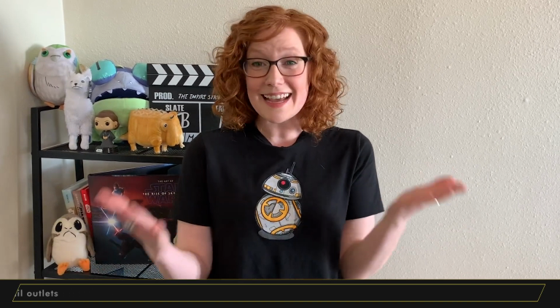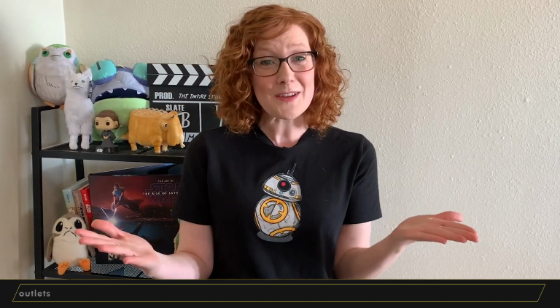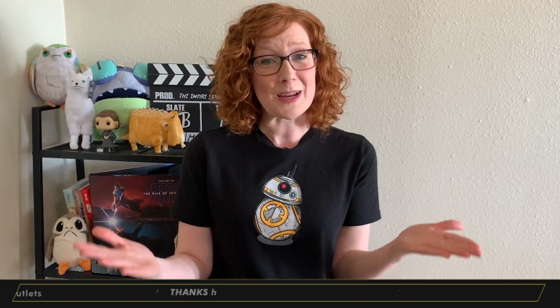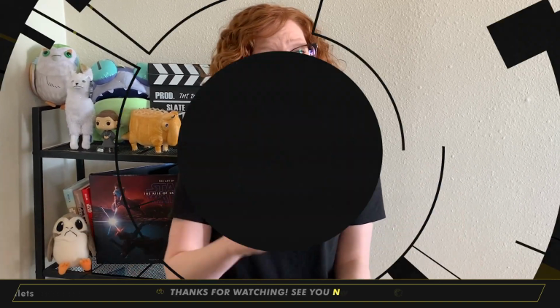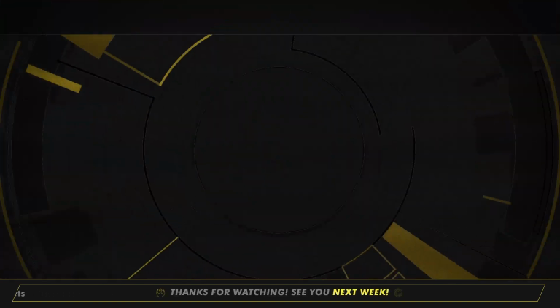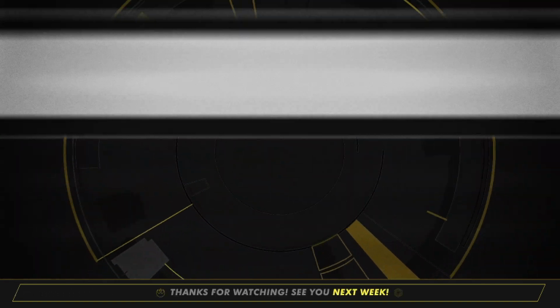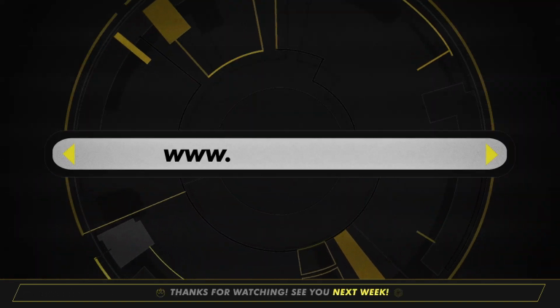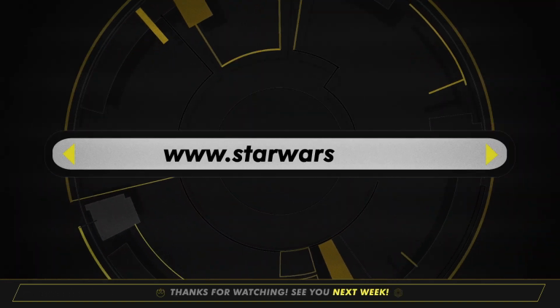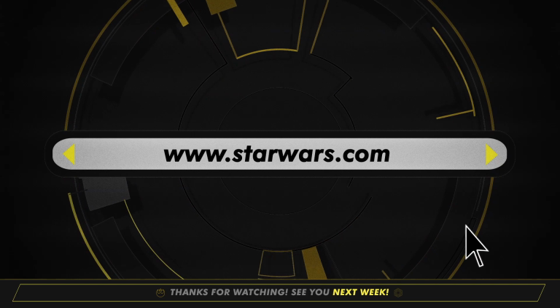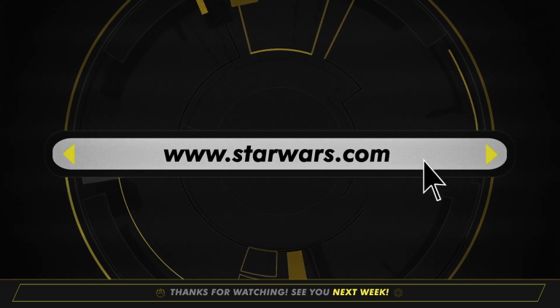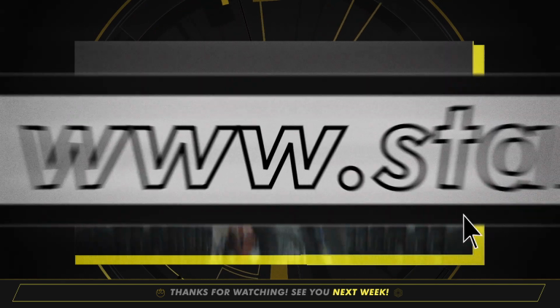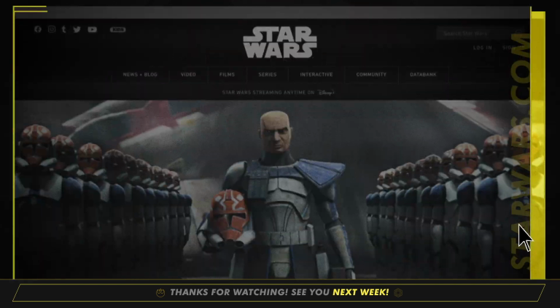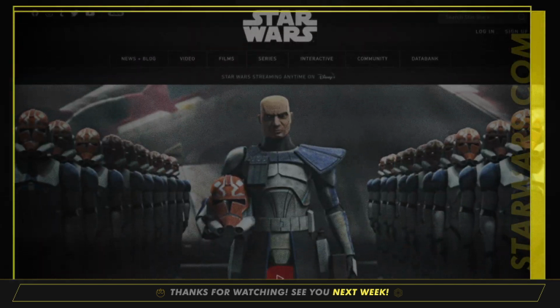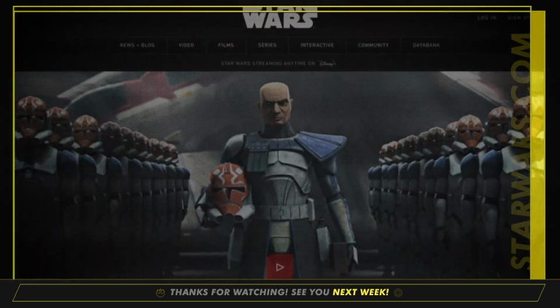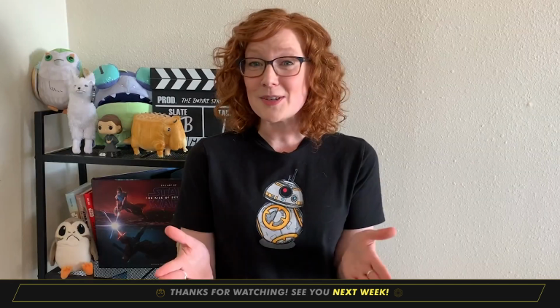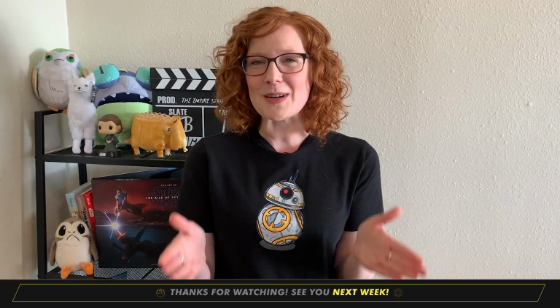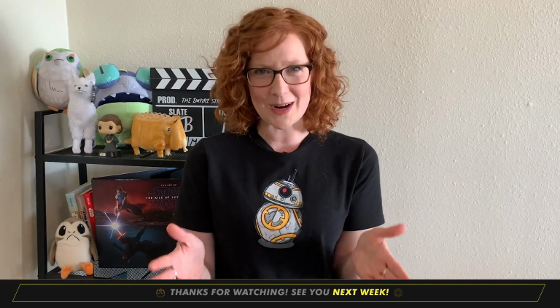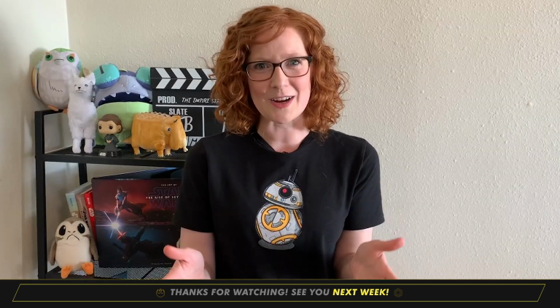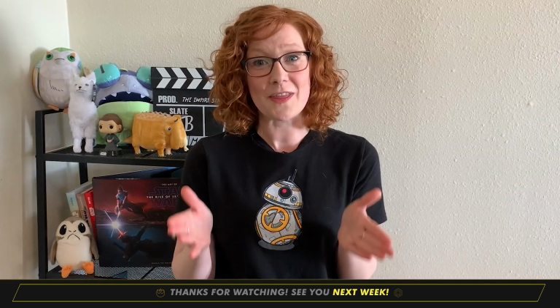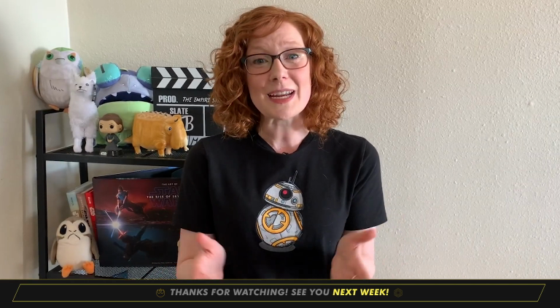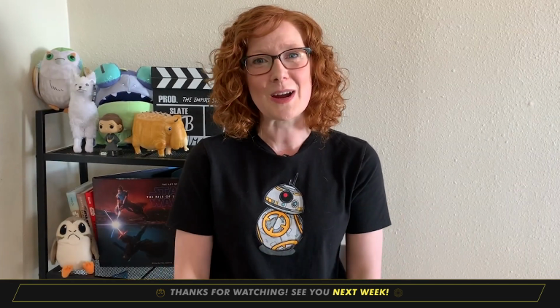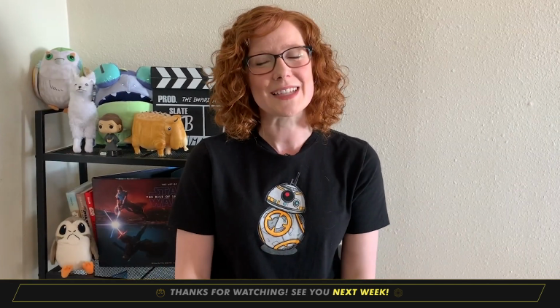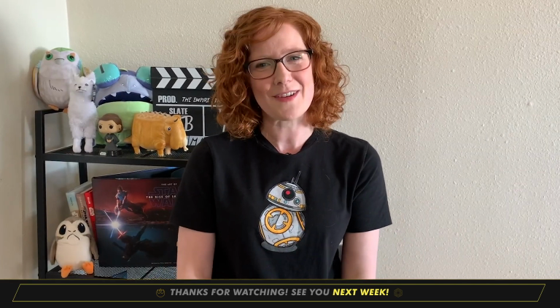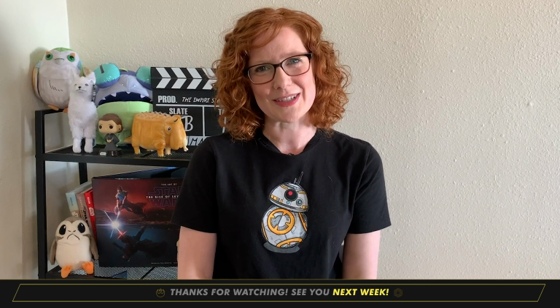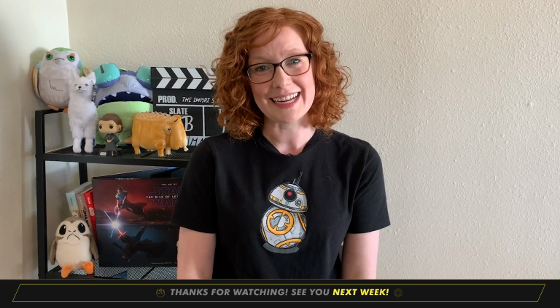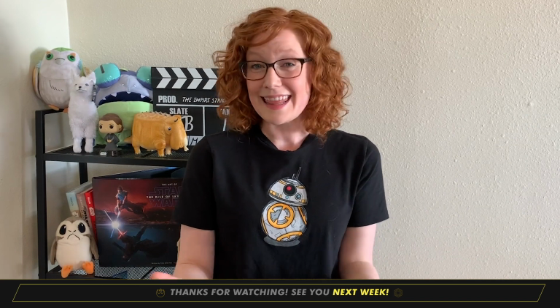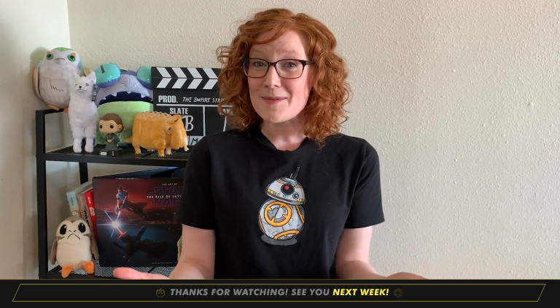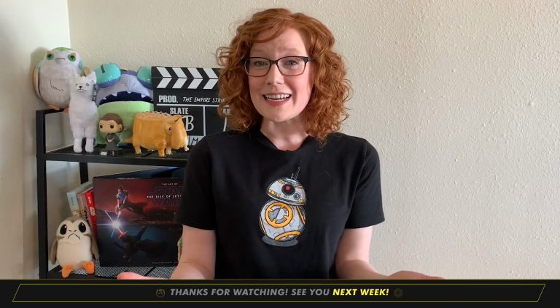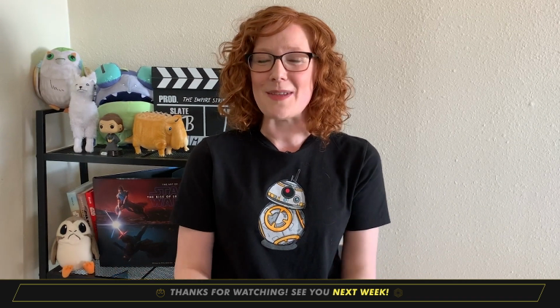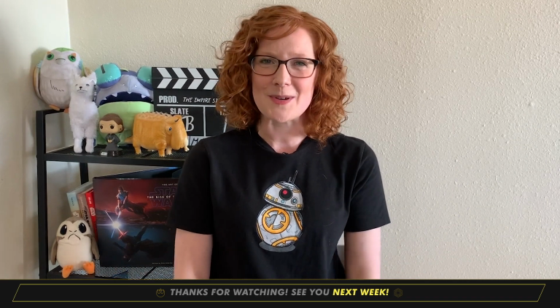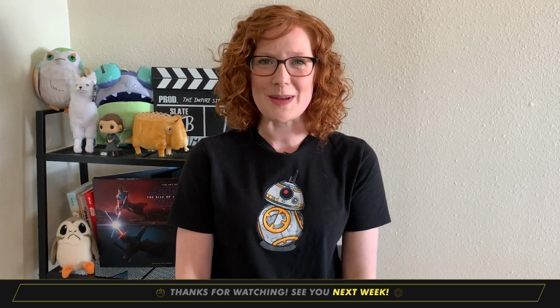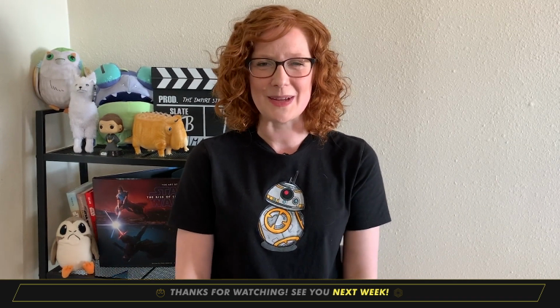That's it for this week, but for more on these stories and other news from around the galaxy, check out StarWars.com. And be sure to join us right here for This Week in Star Wars every Thursday. Thanks for watching, and may the Force be with you.